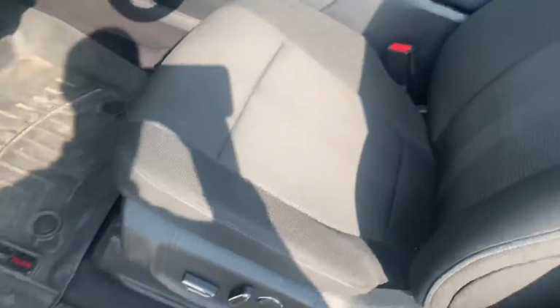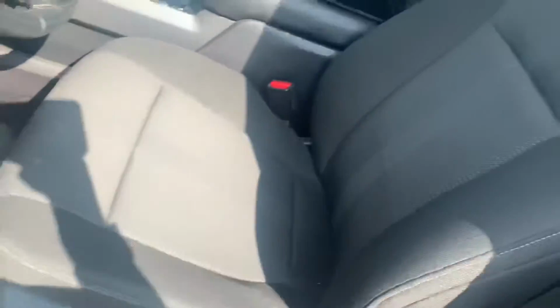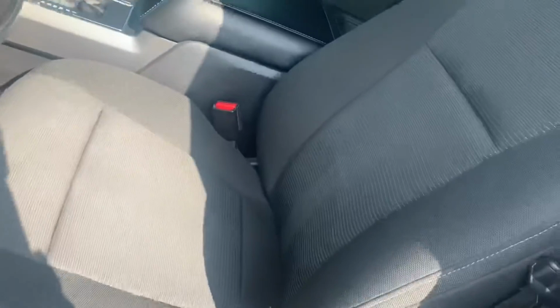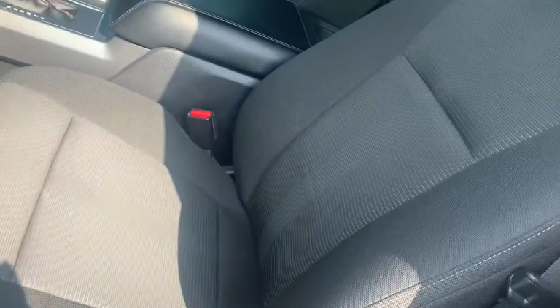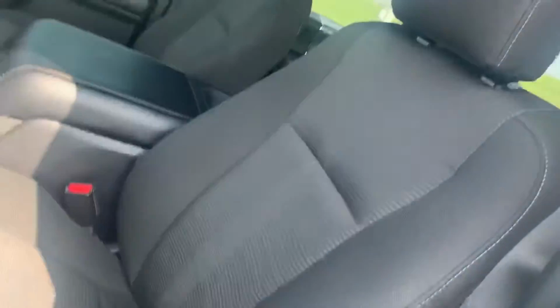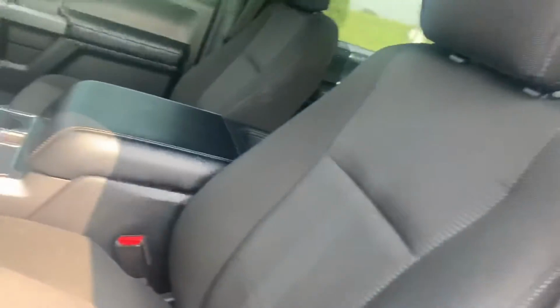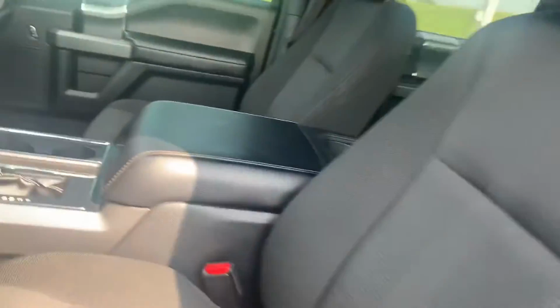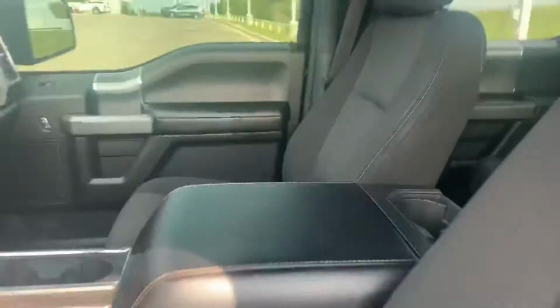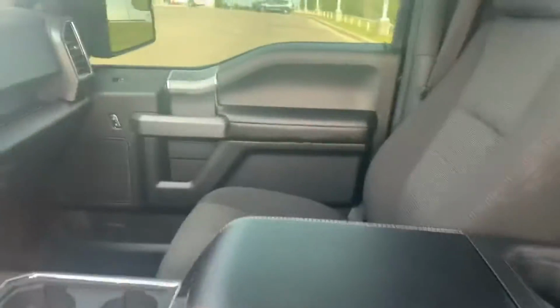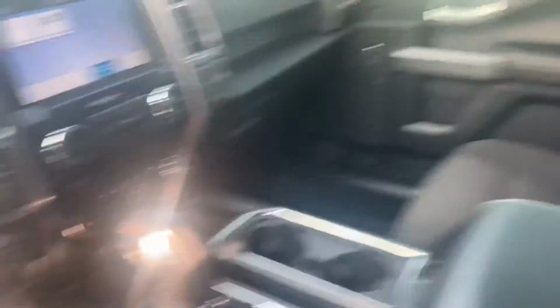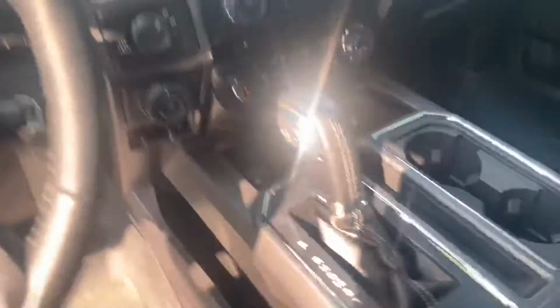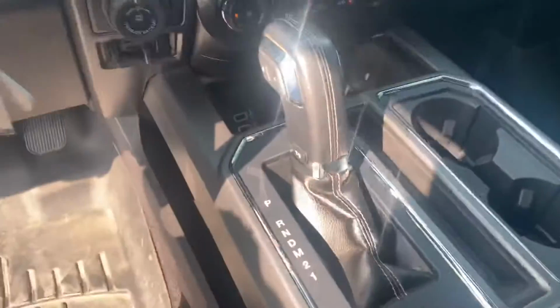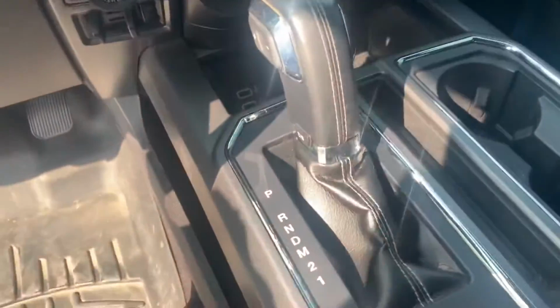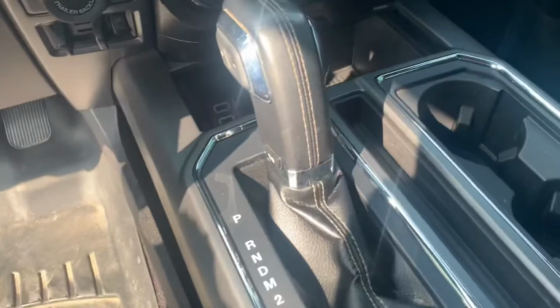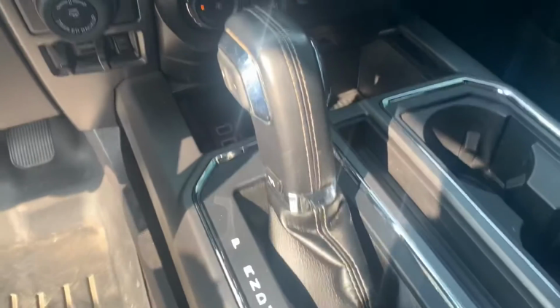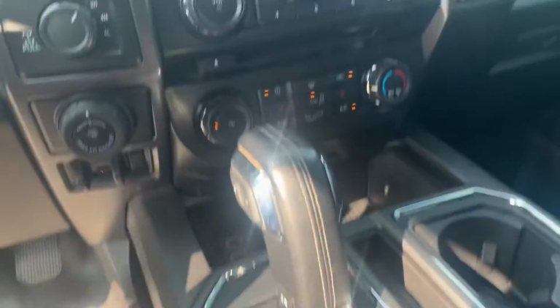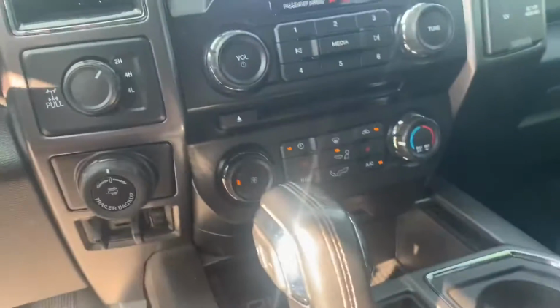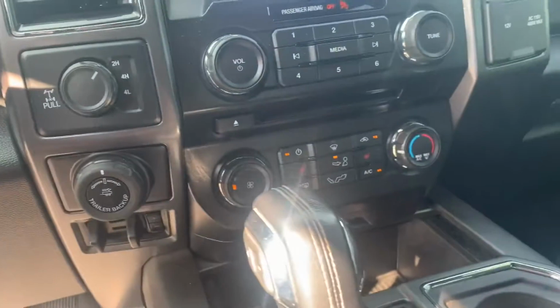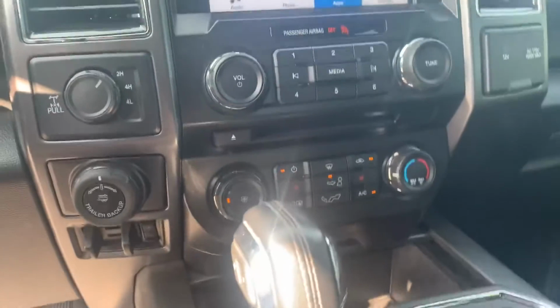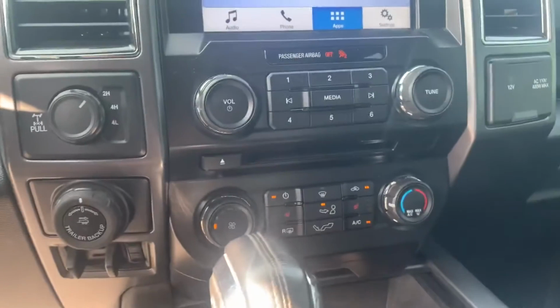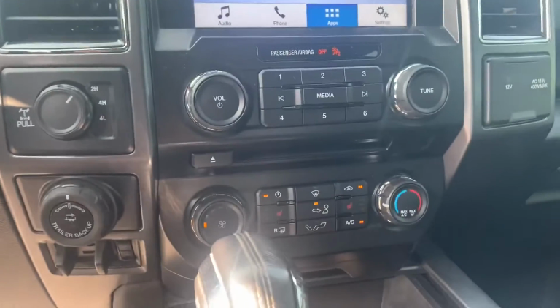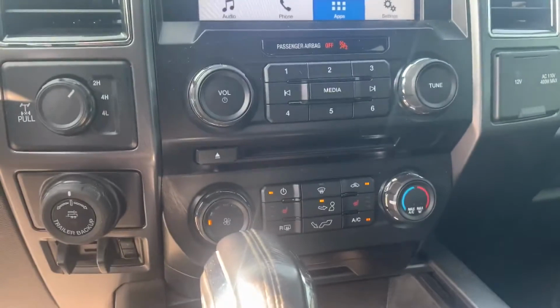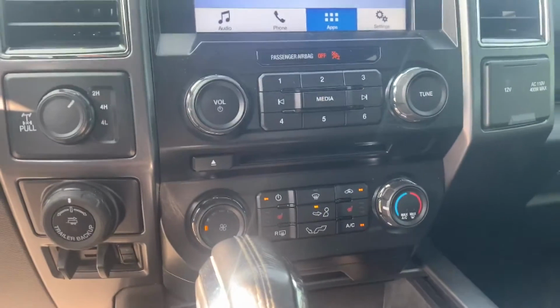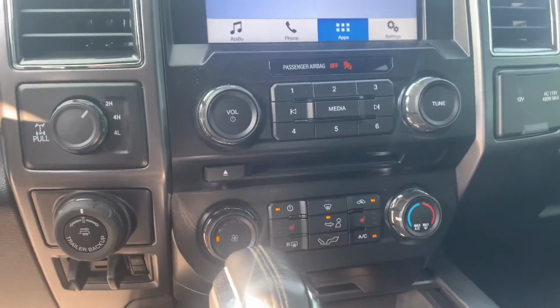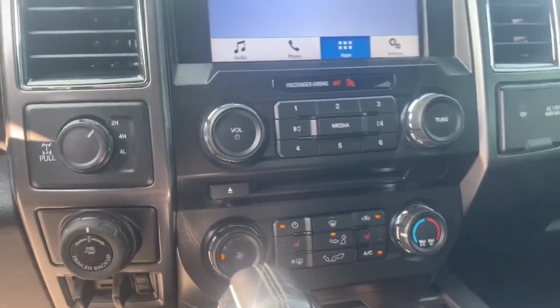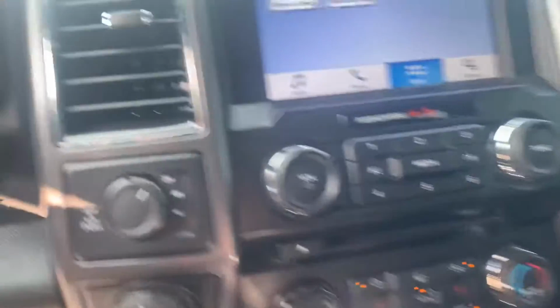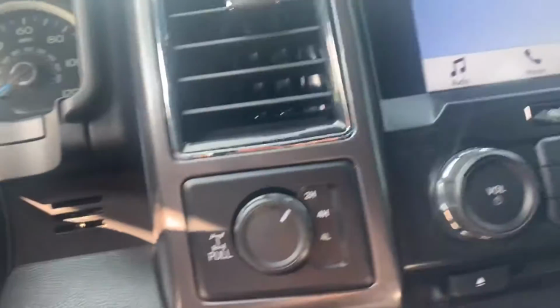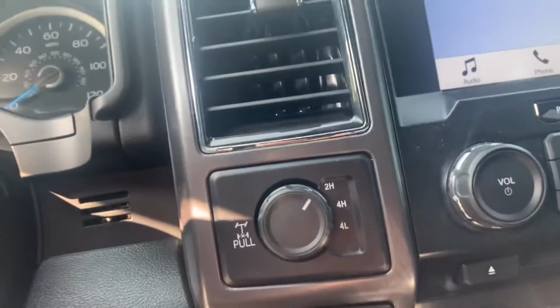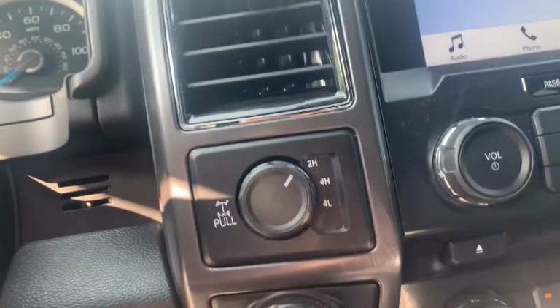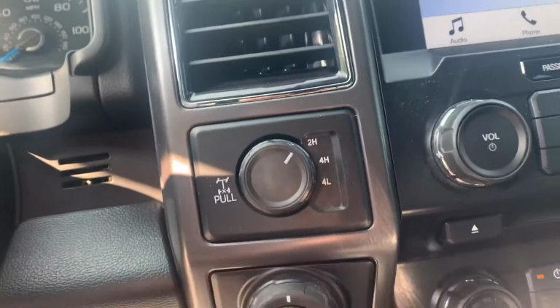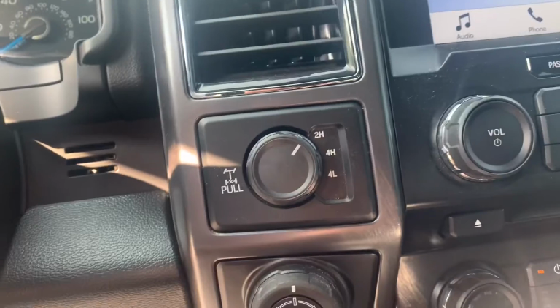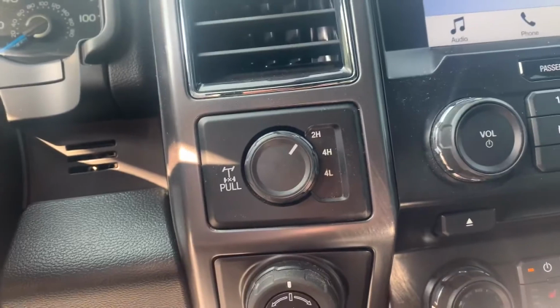Remote start, heated seats, and there's all your four-wheel drive options right there.